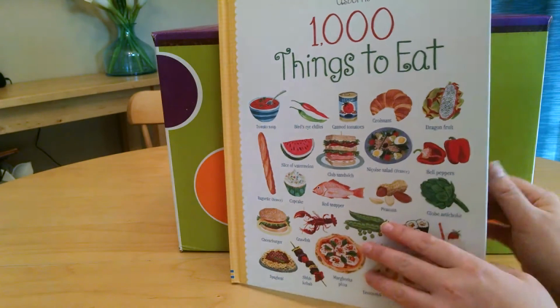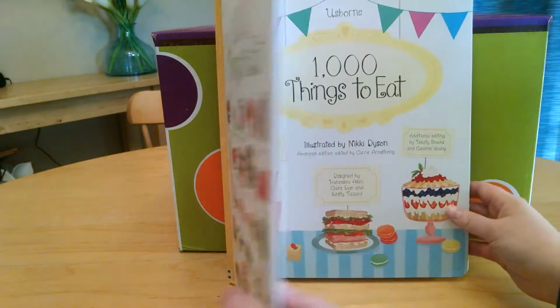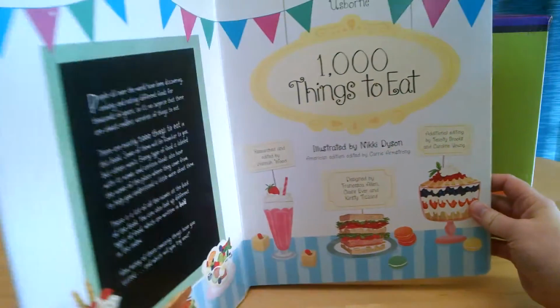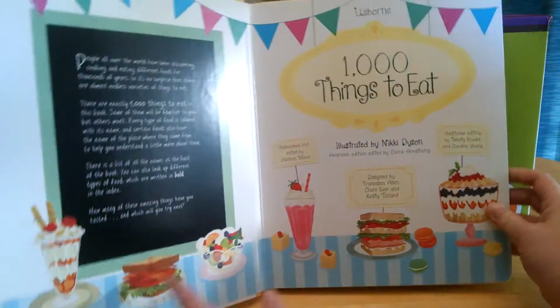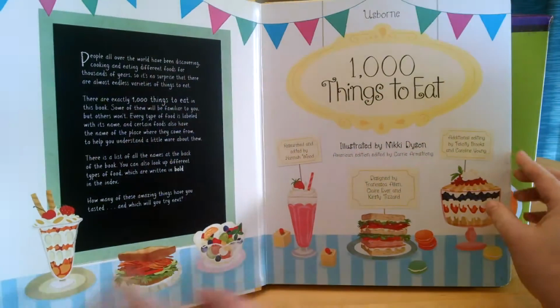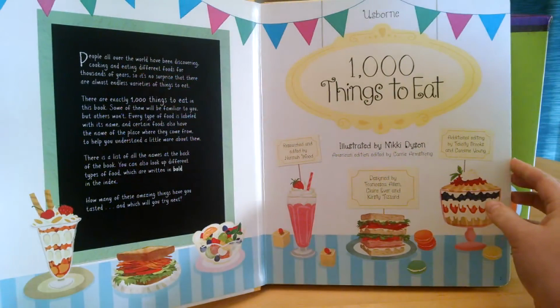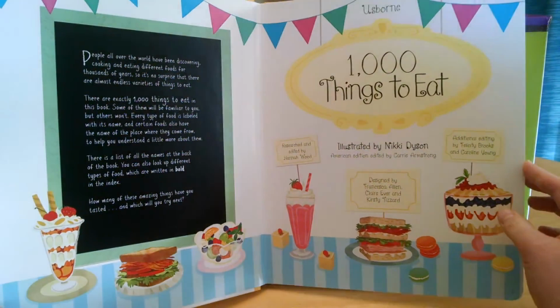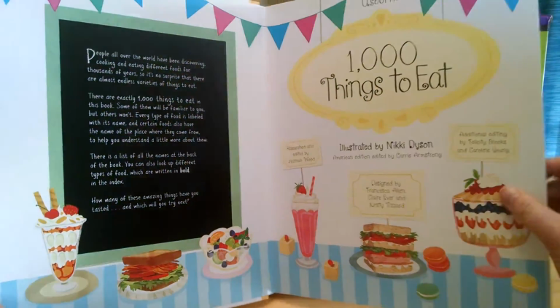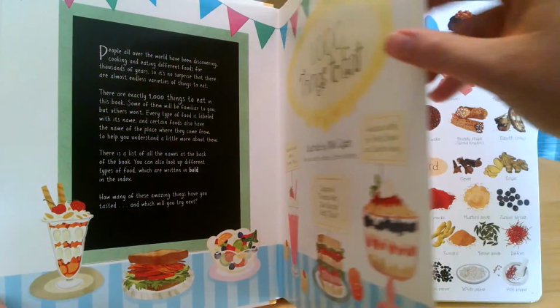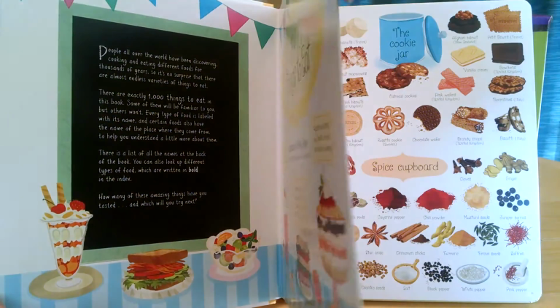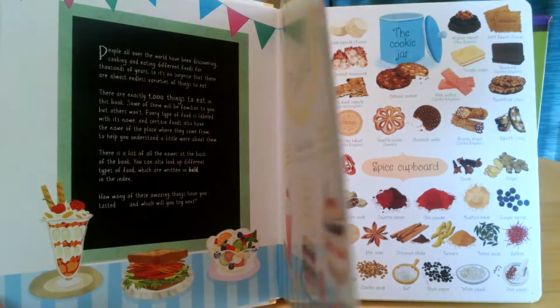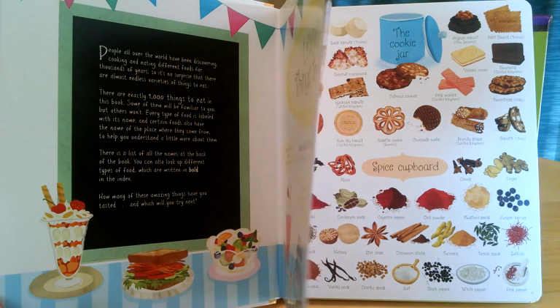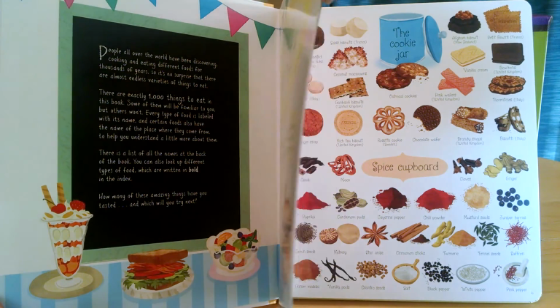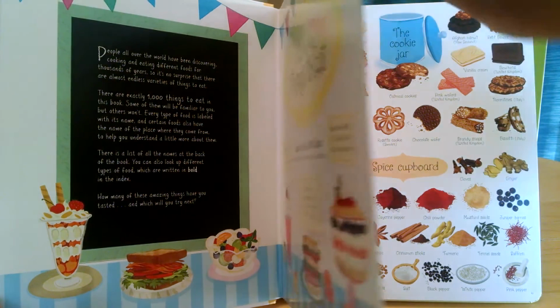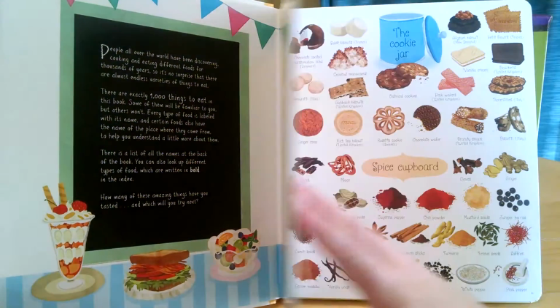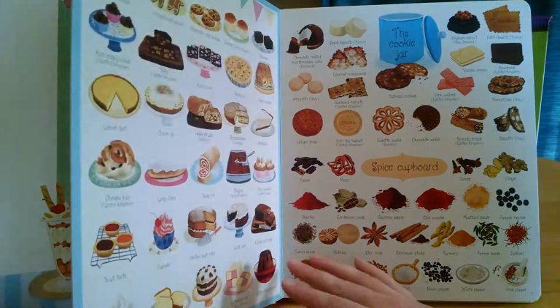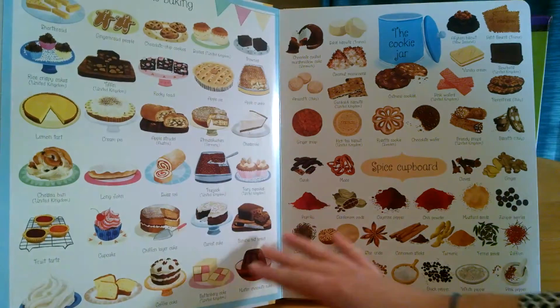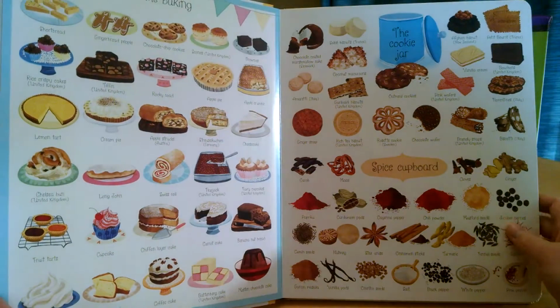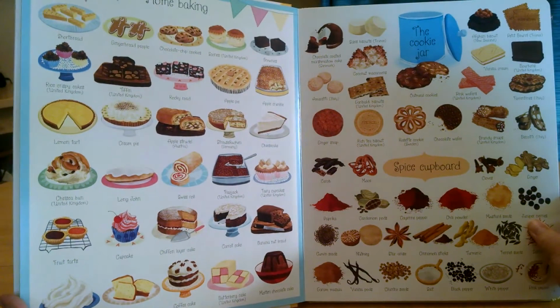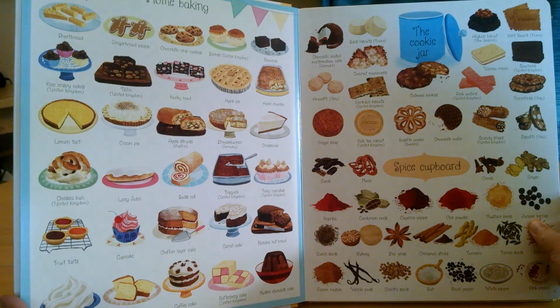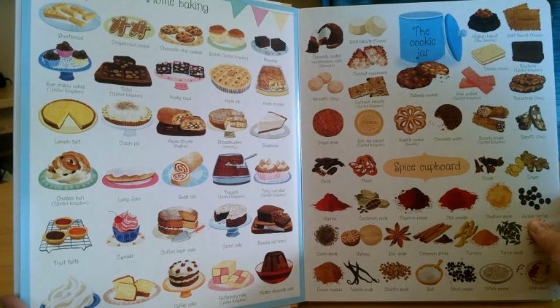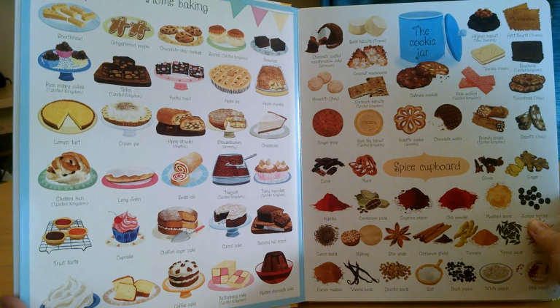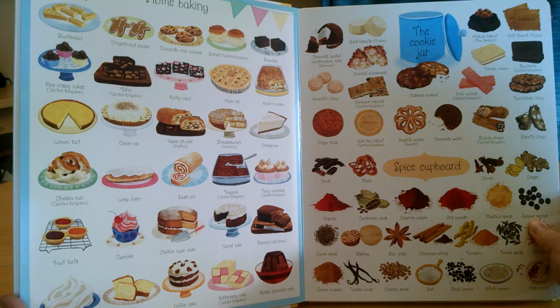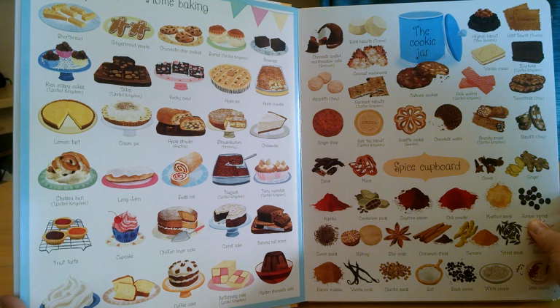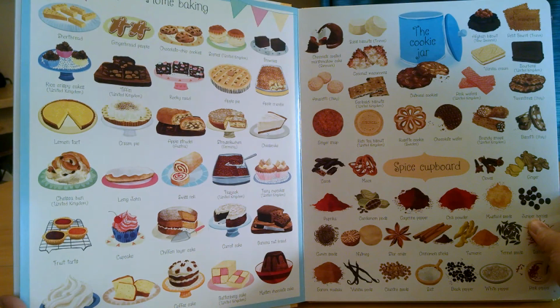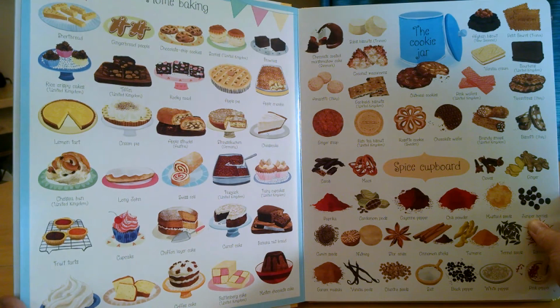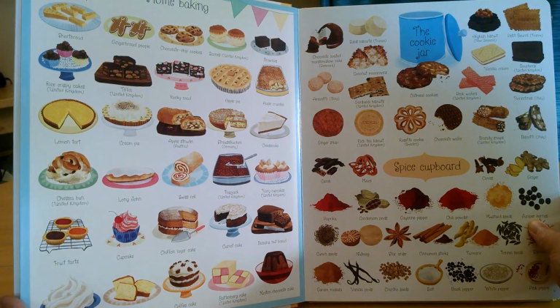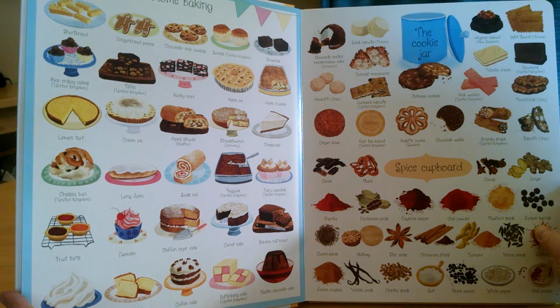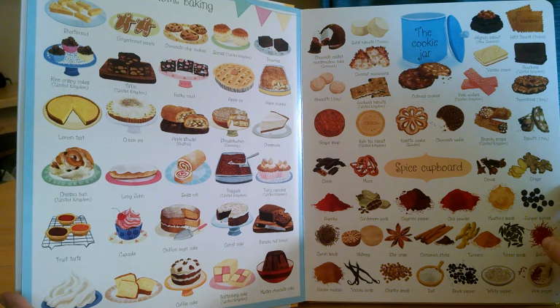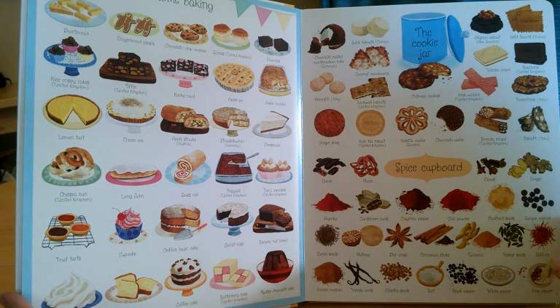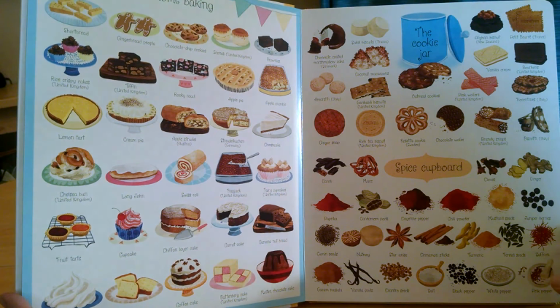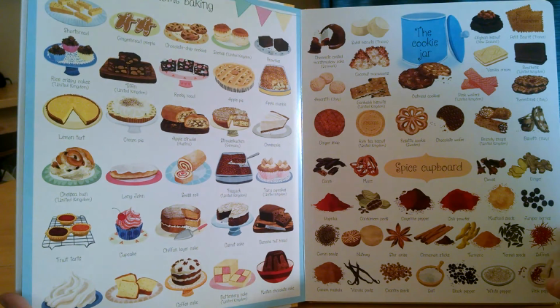This is a great title — as you can see, the pages in here are very thick. And there are two other titles in this series currently: 1,000 Animals and 1,000 Things That Go.